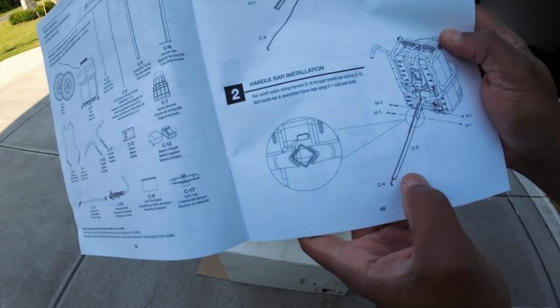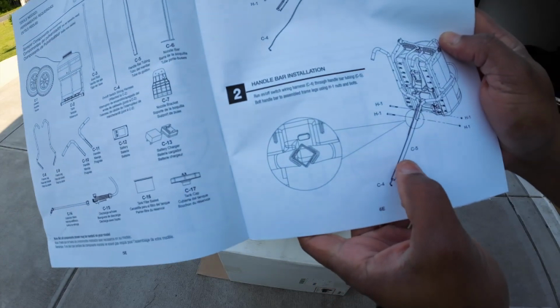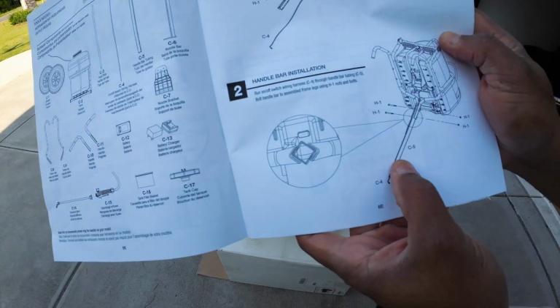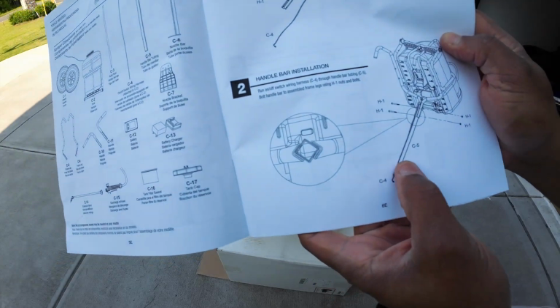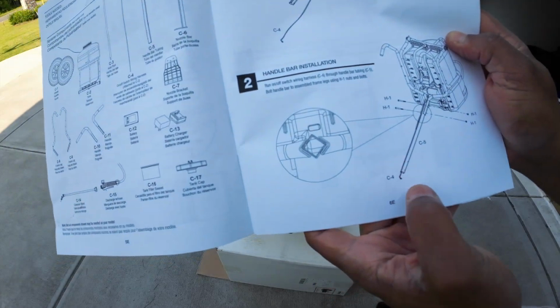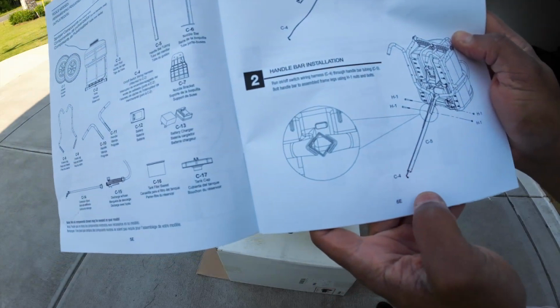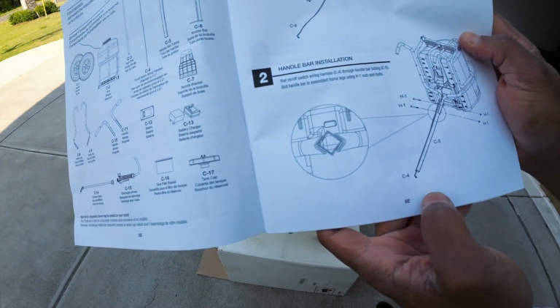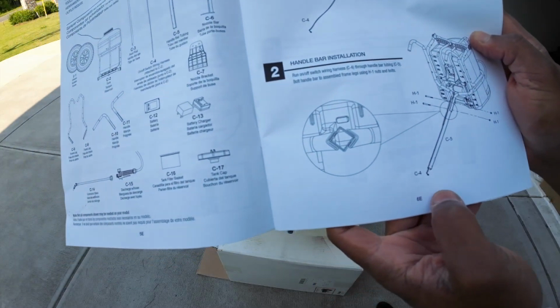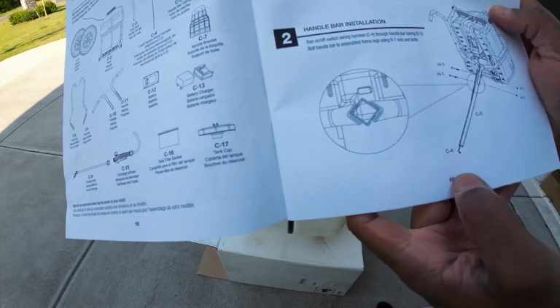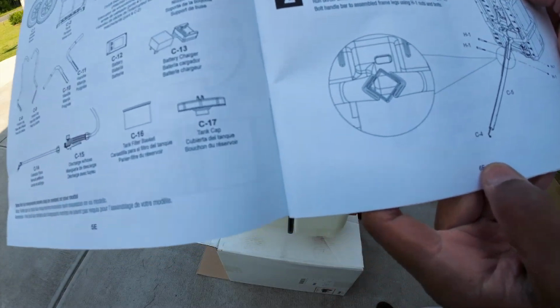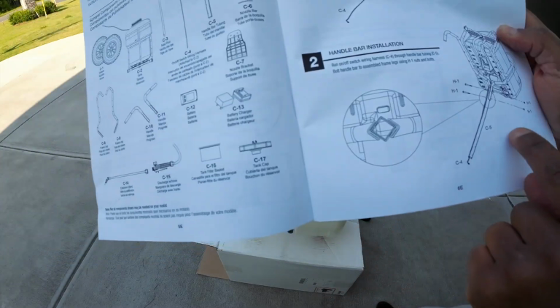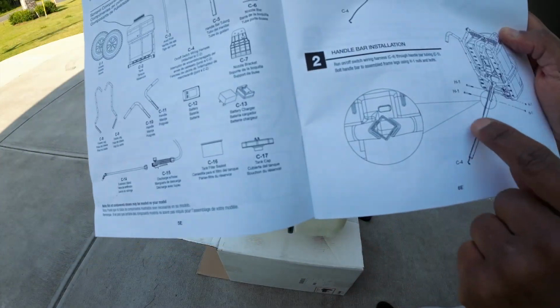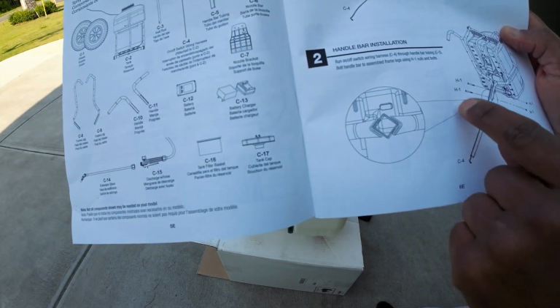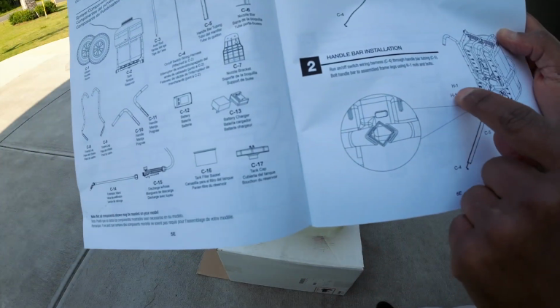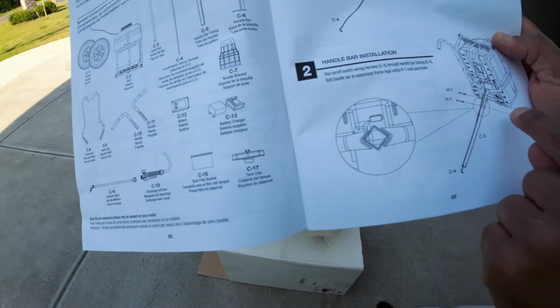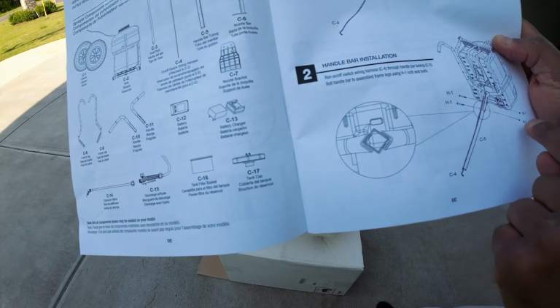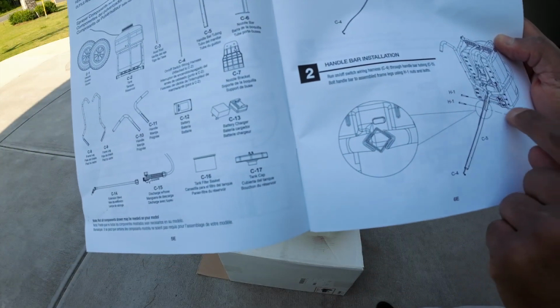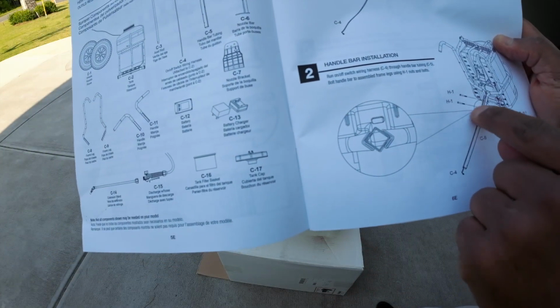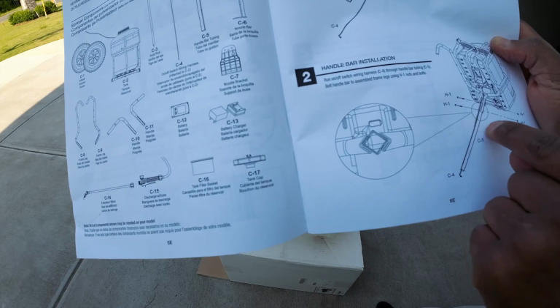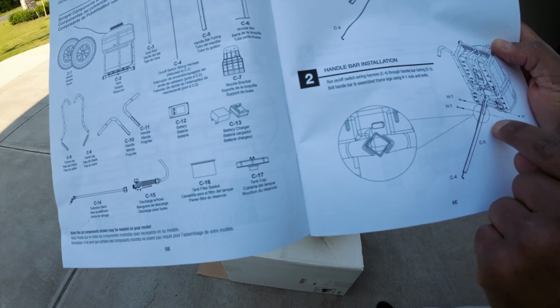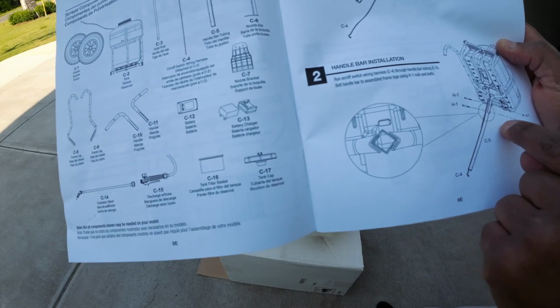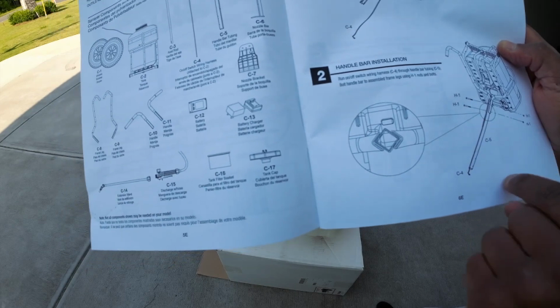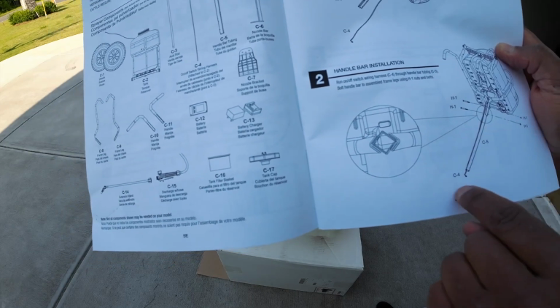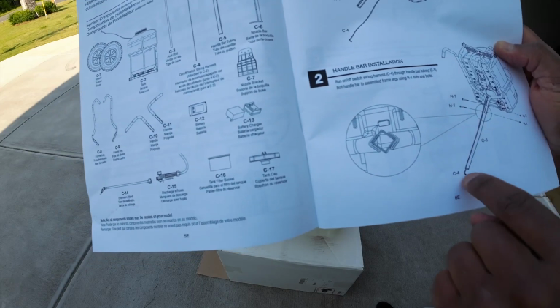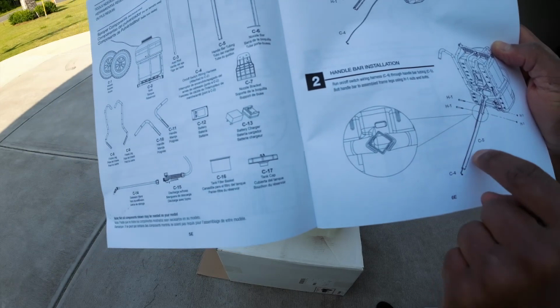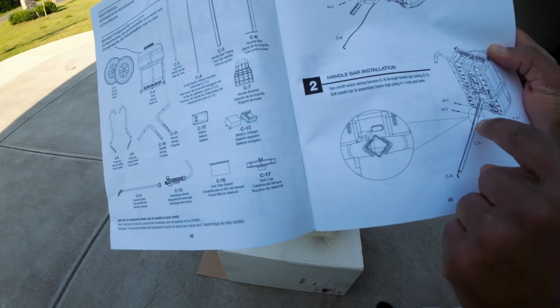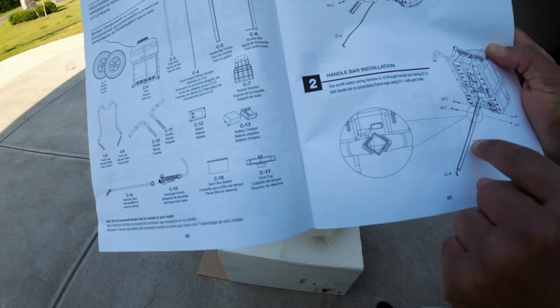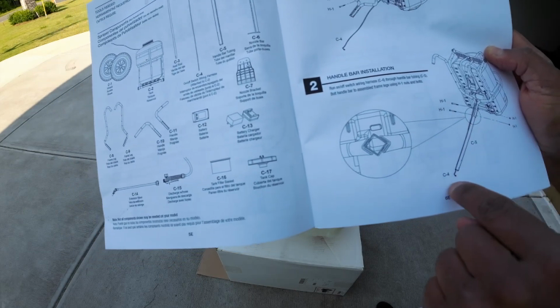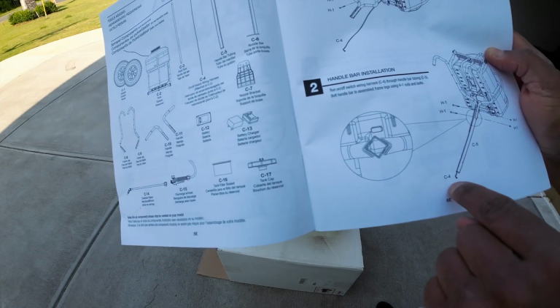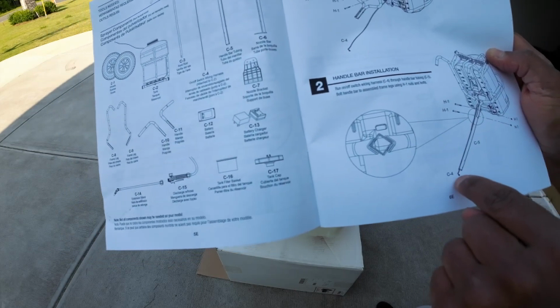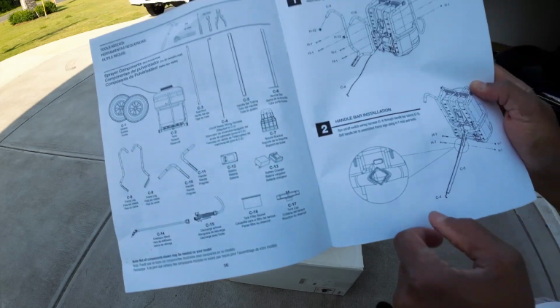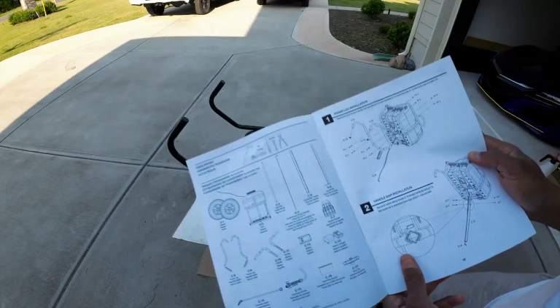Next we're gonna get C5. We're gonna bolt these with the H1 screws and we're gonna run that harness through C5.